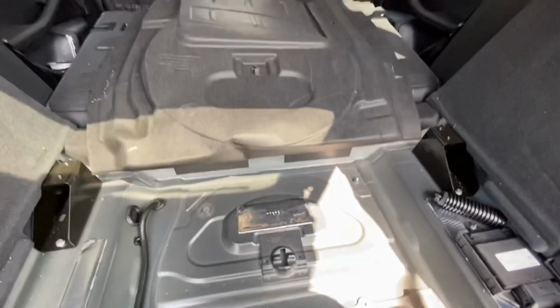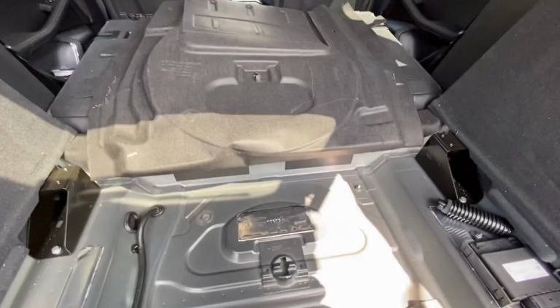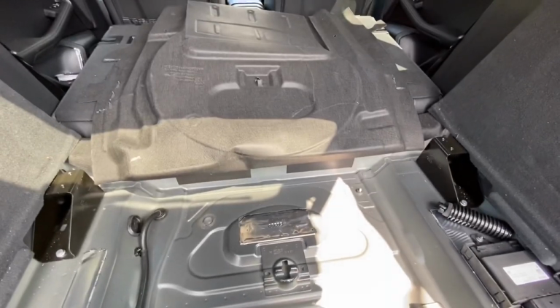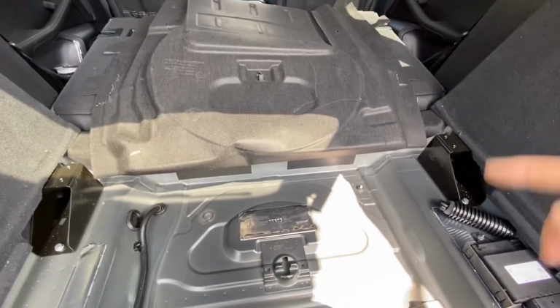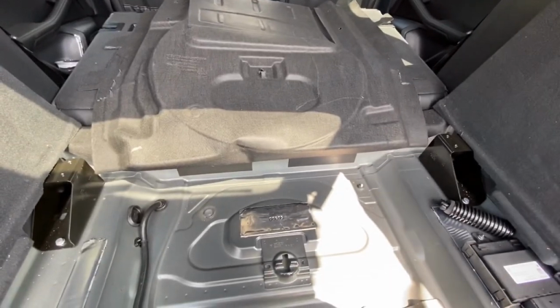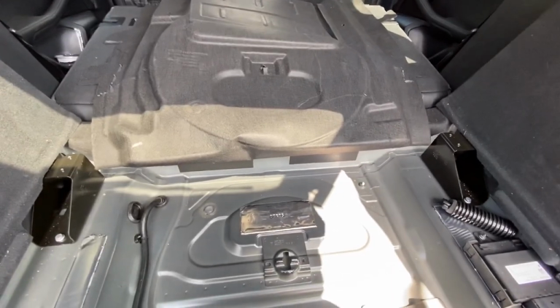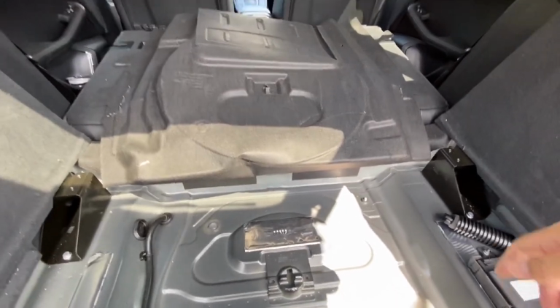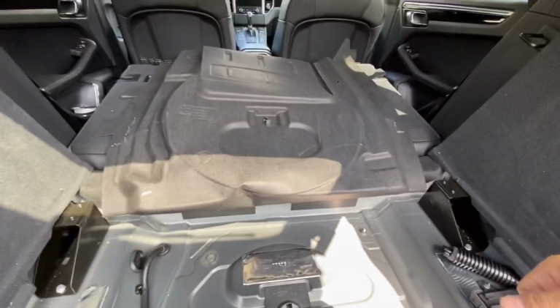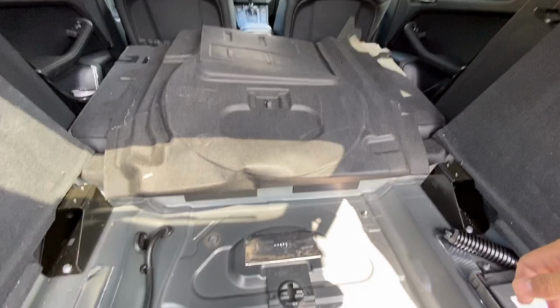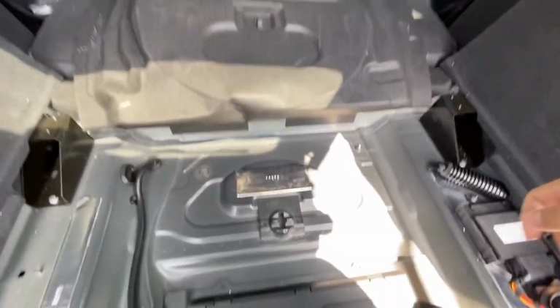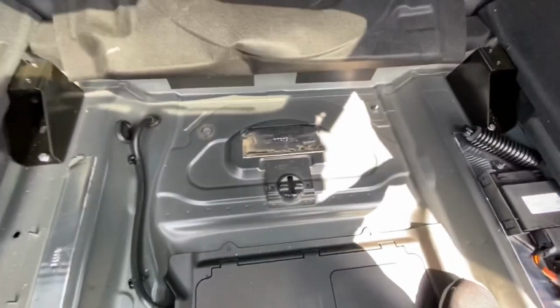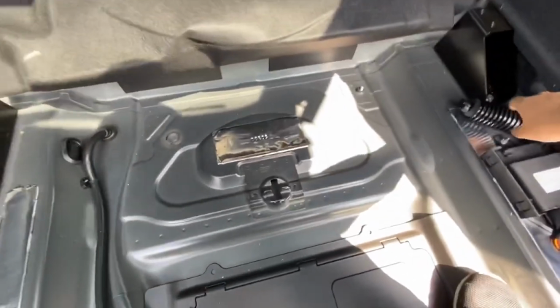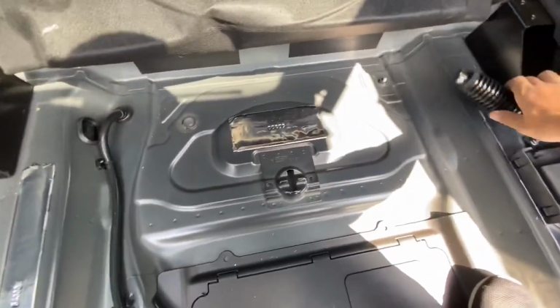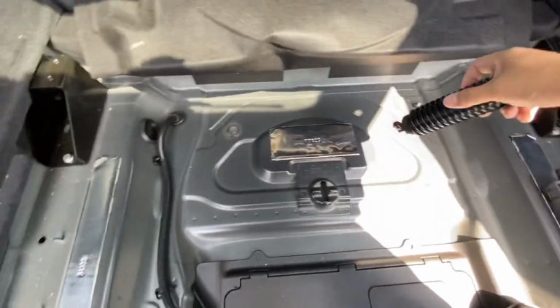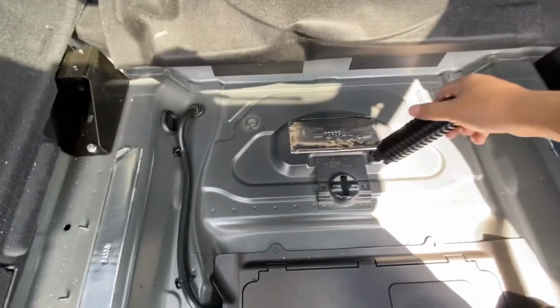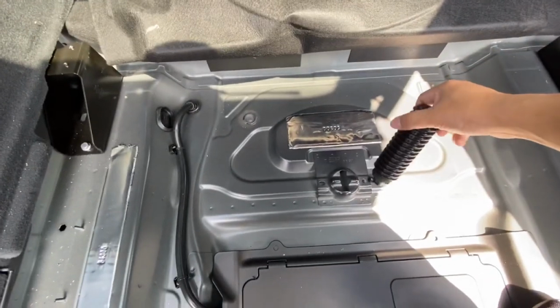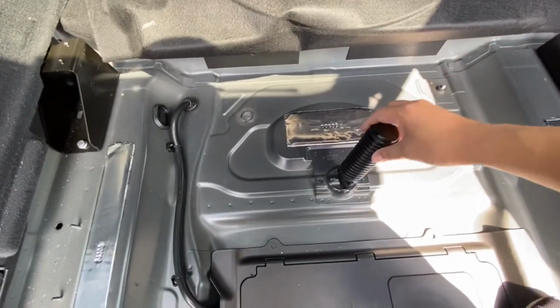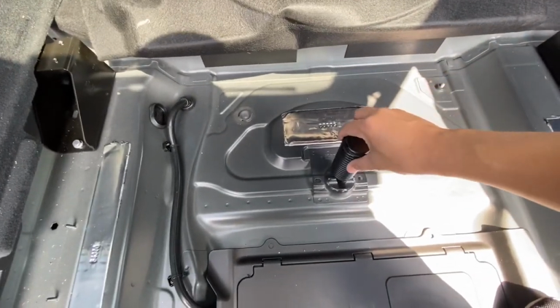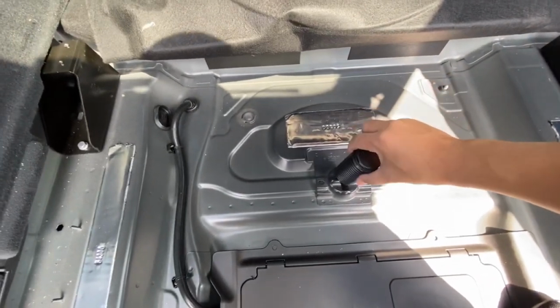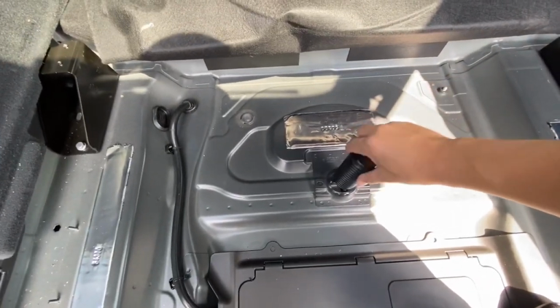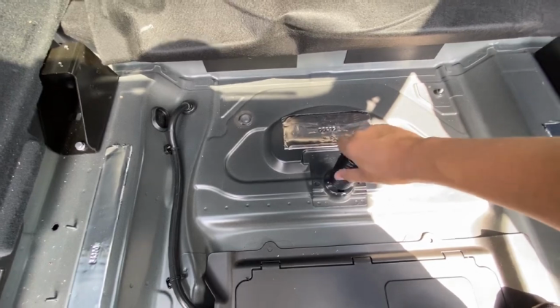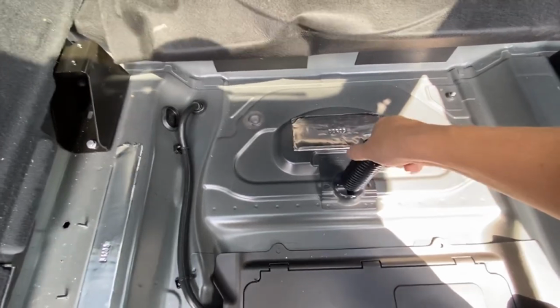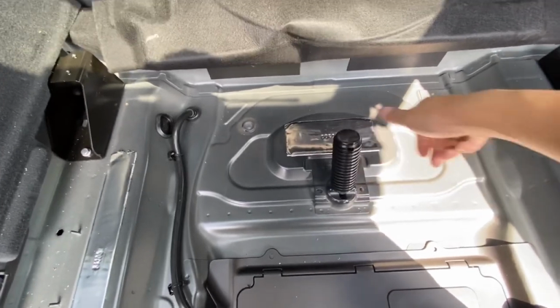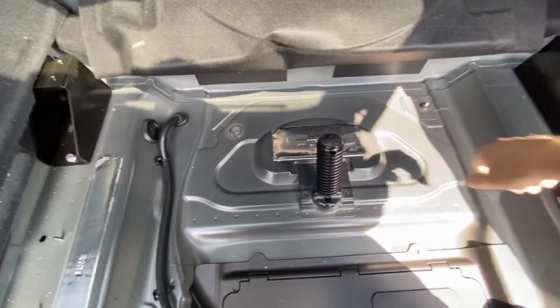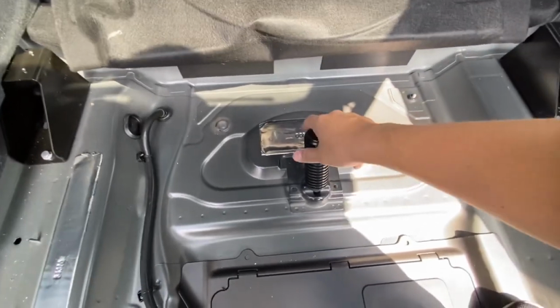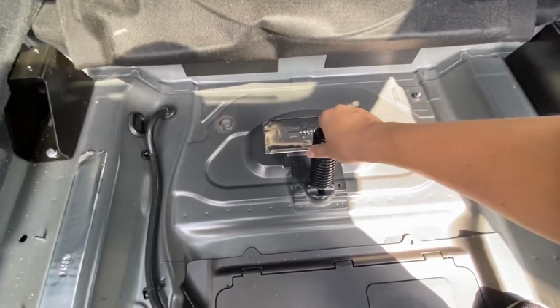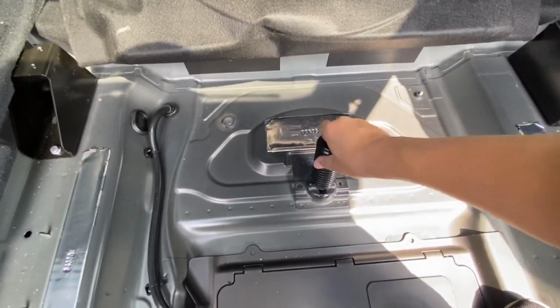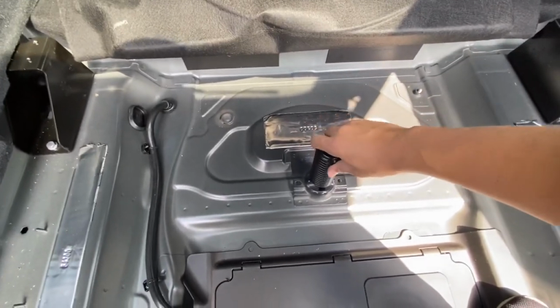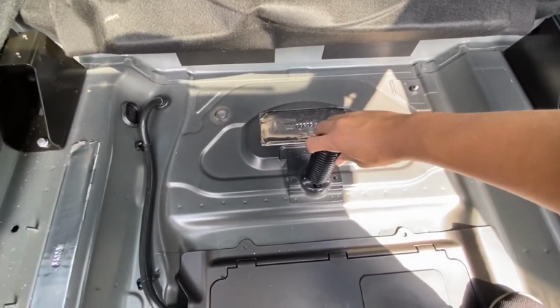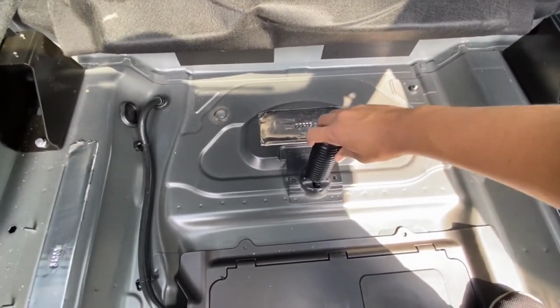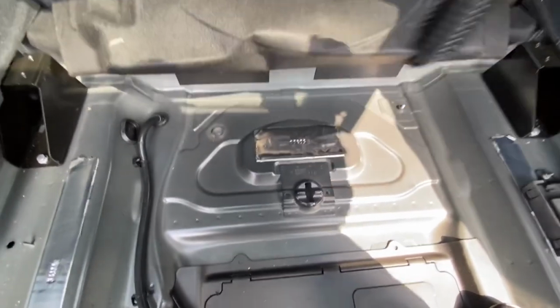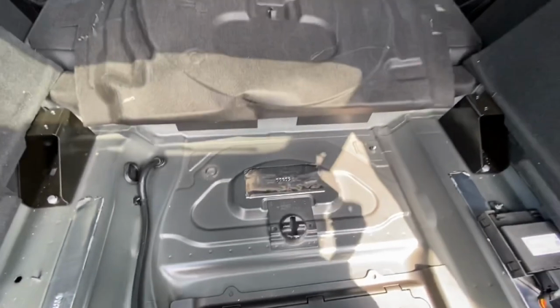I just flipped the carpet out of the way into the passenger area. This spare tire holder just turns into place right here — all you need to do is turn it to the left and pop it out.